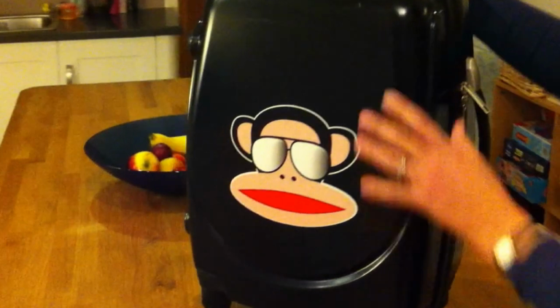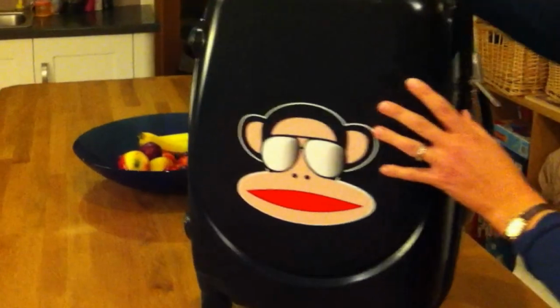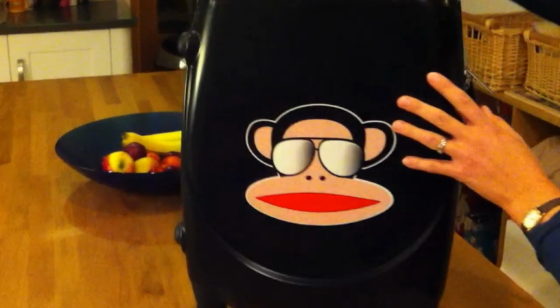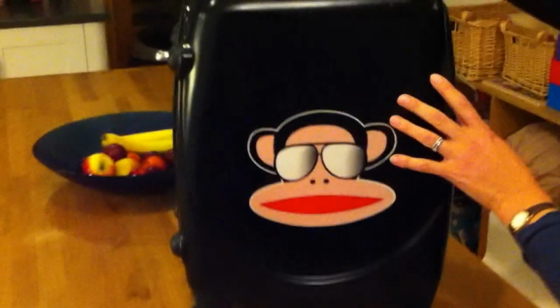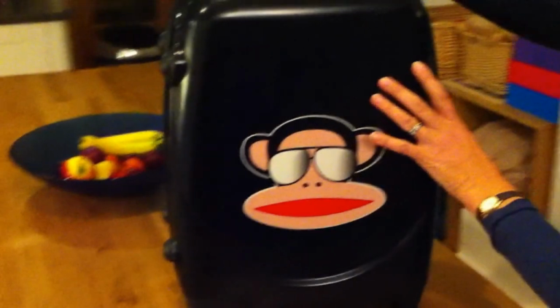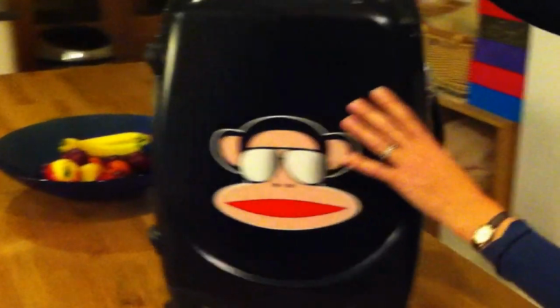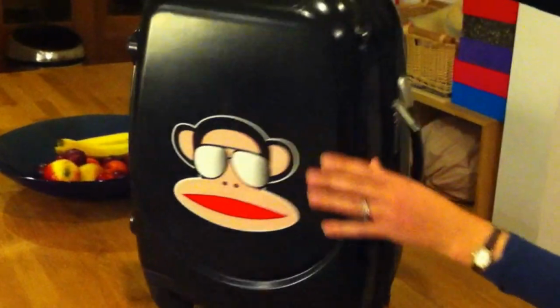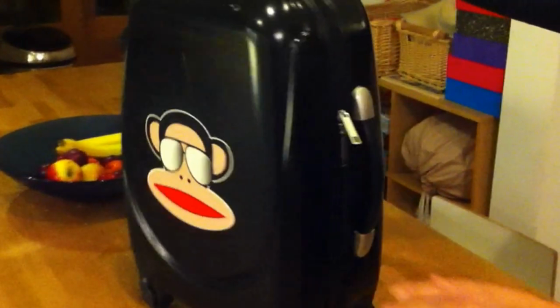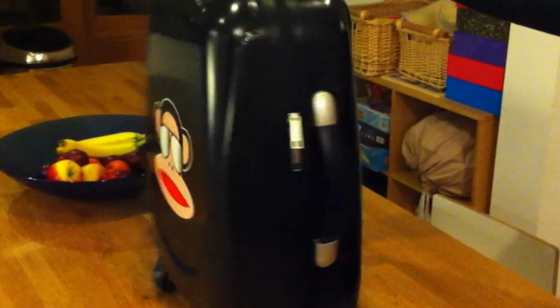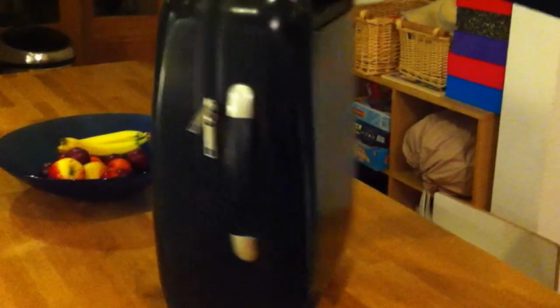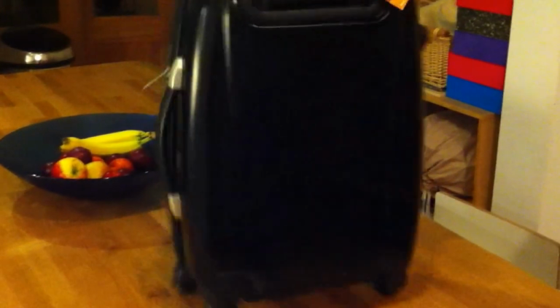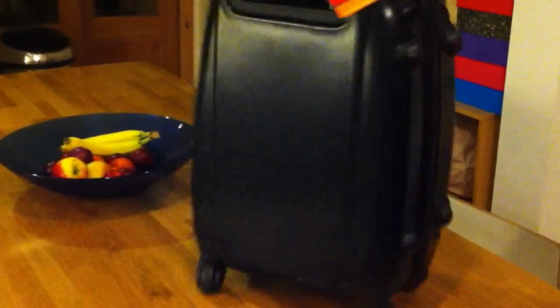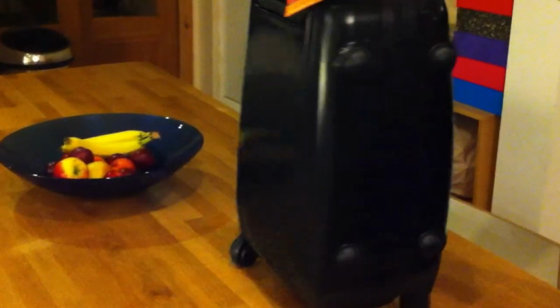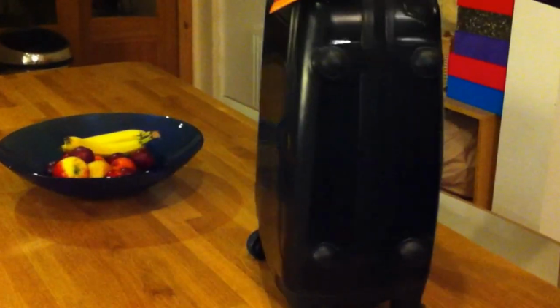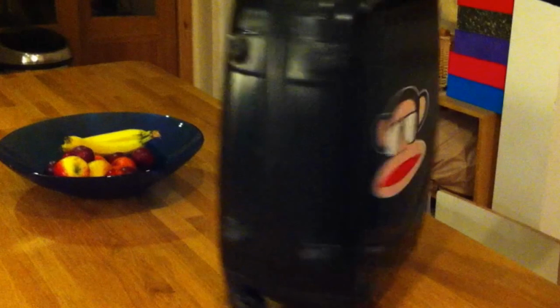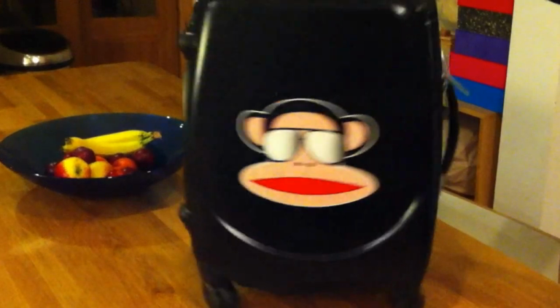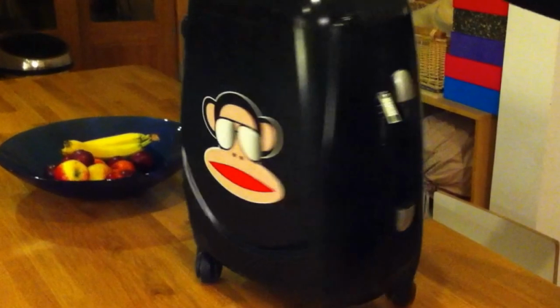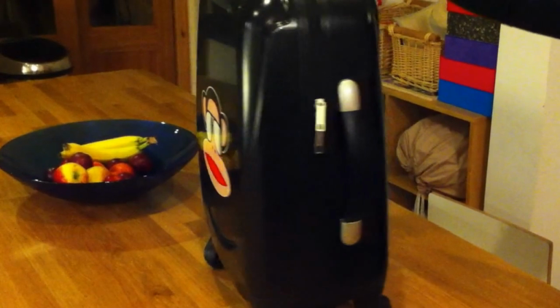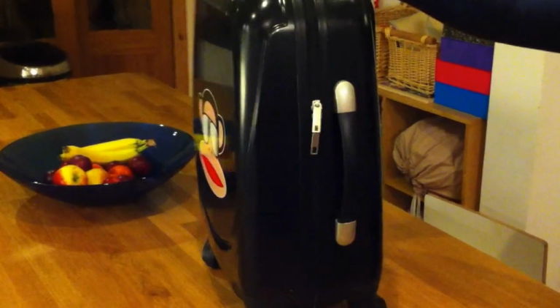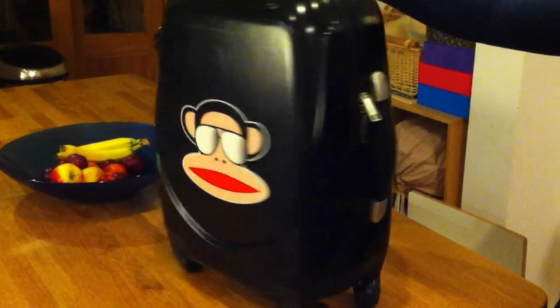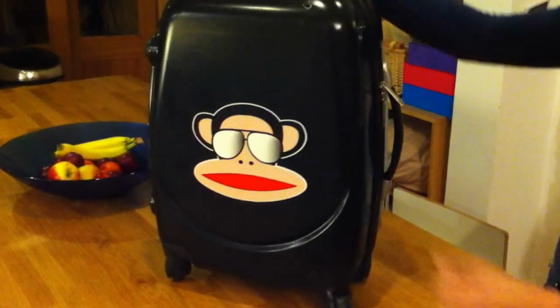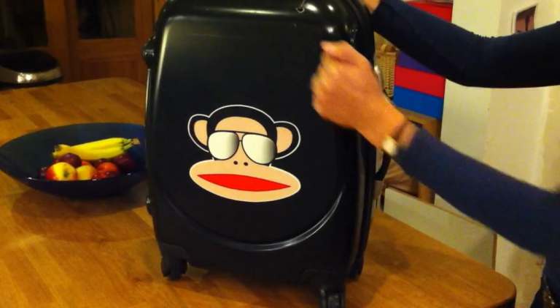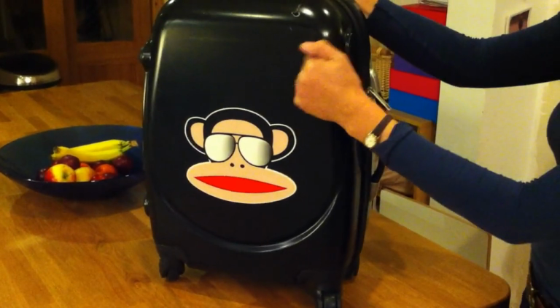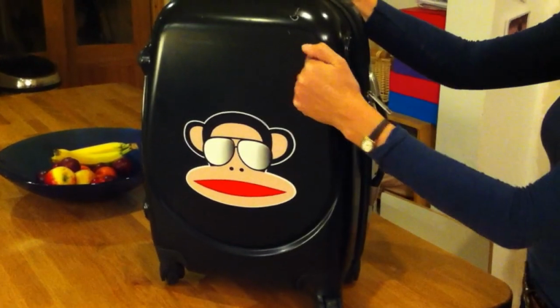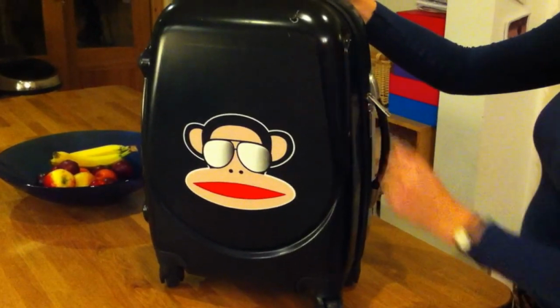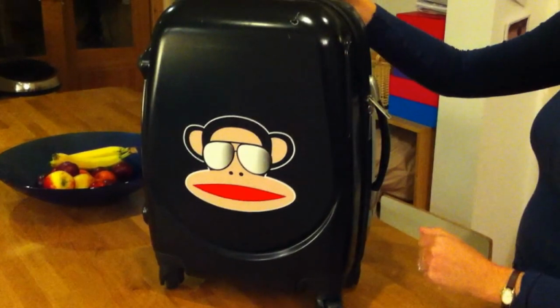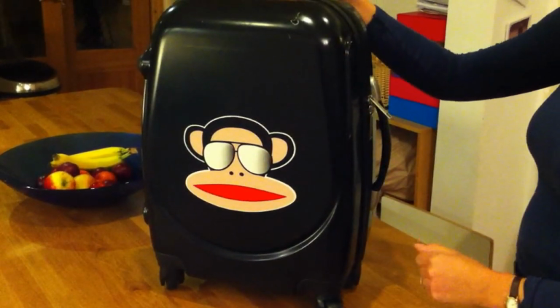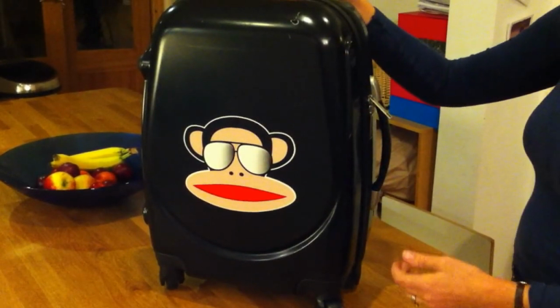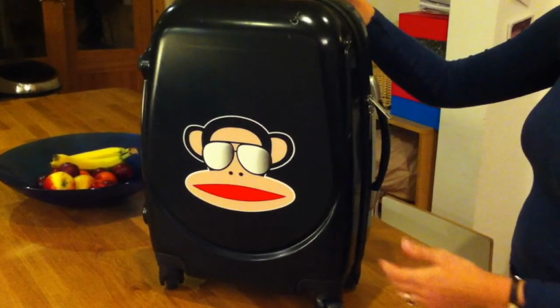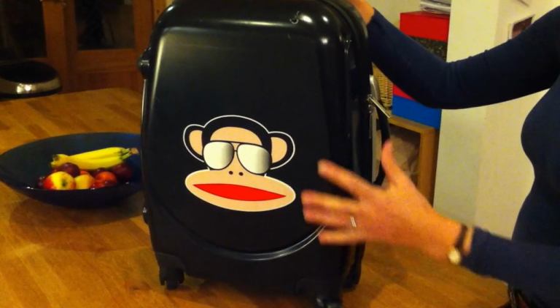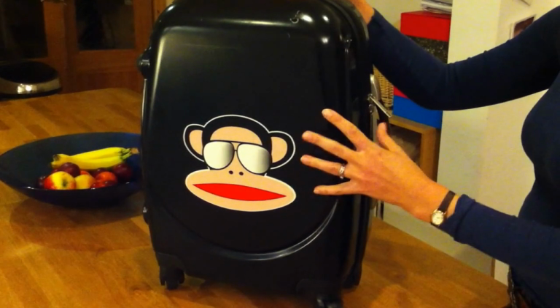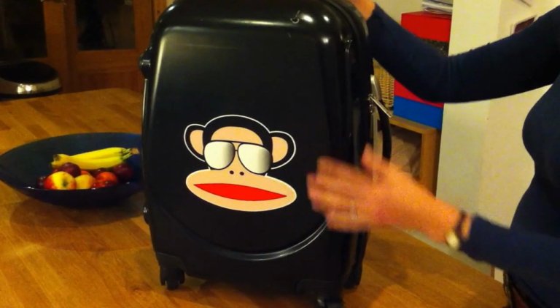We love this. It's a four-wheel drive suitcase, so it's really easy to manoeuvre for children. It's in solid ABS material, so it's crush-proof.